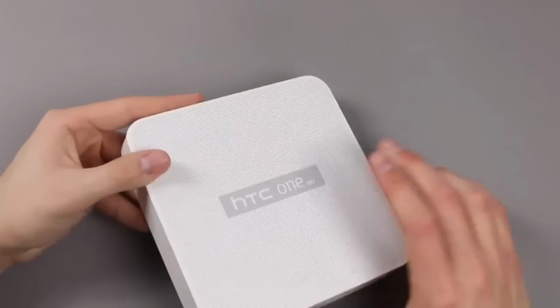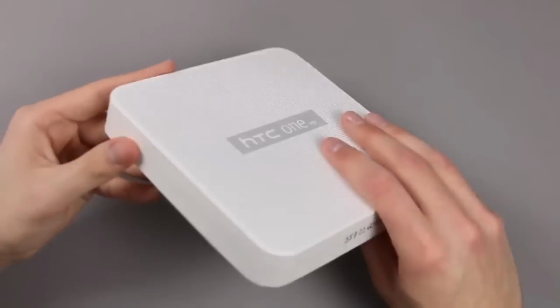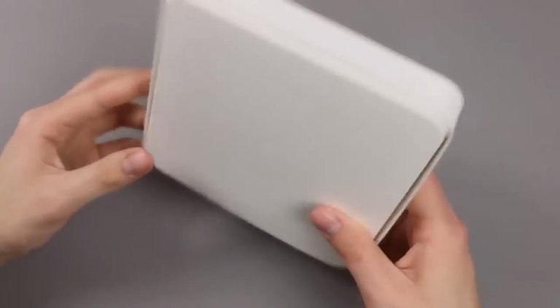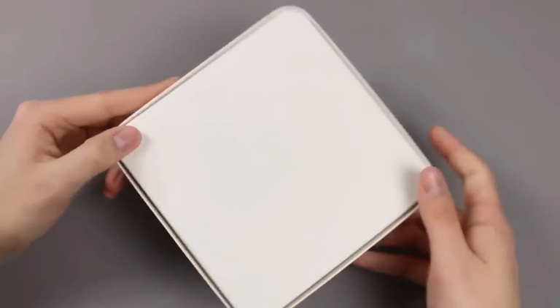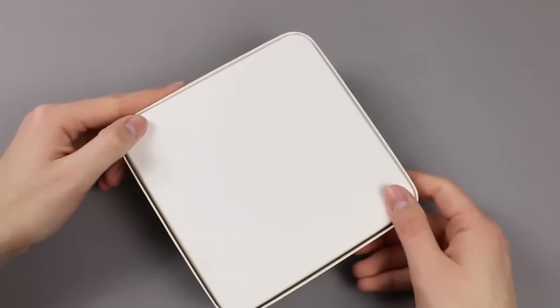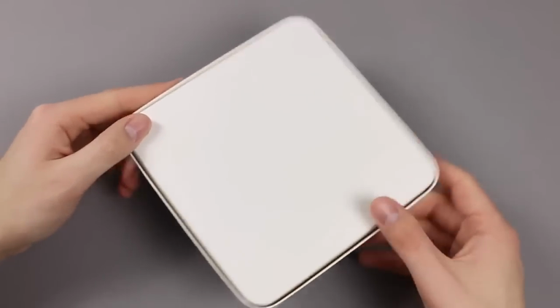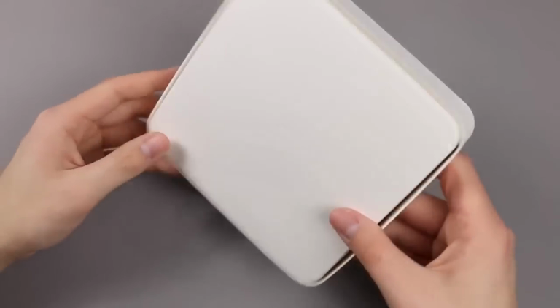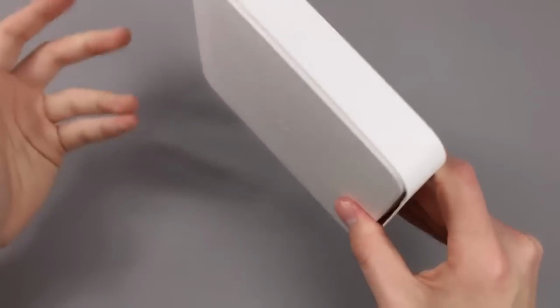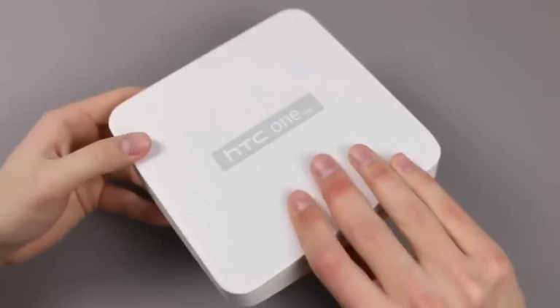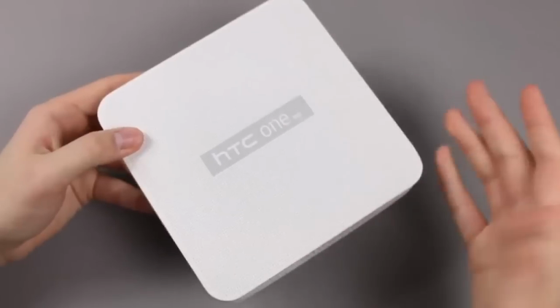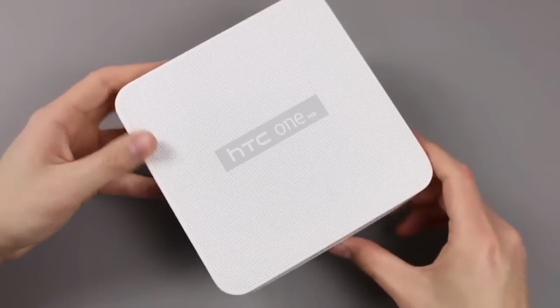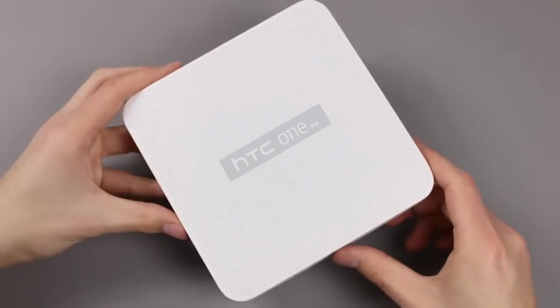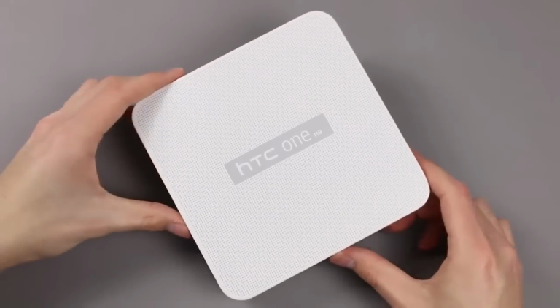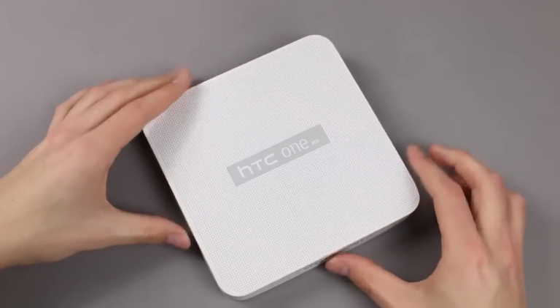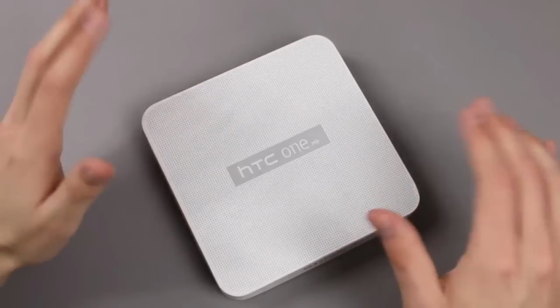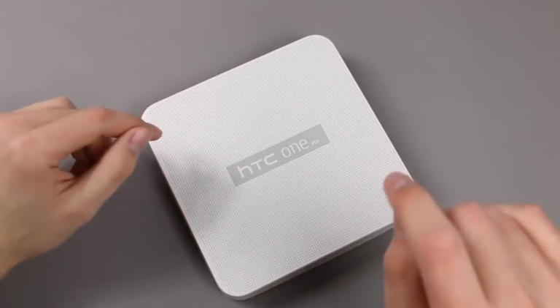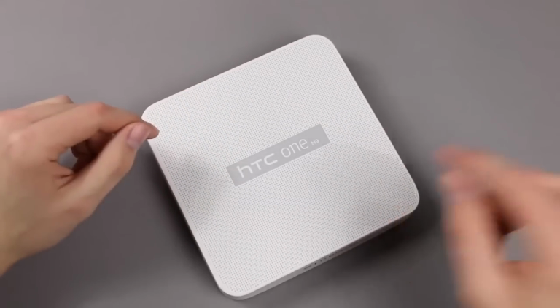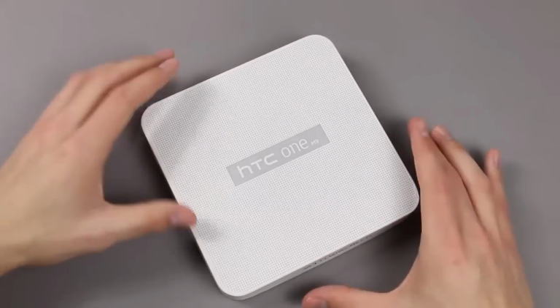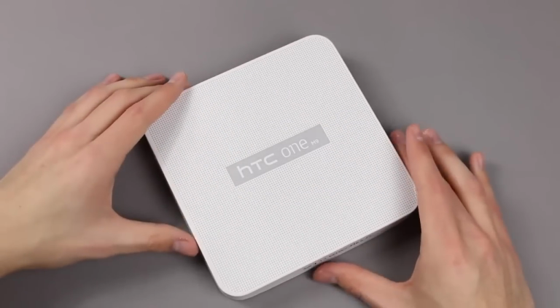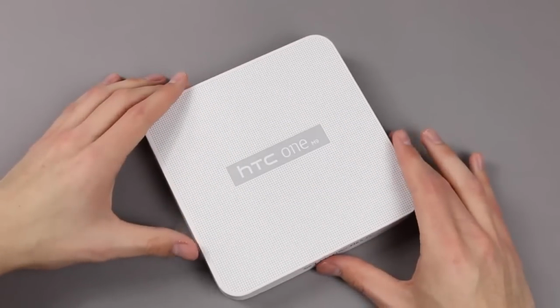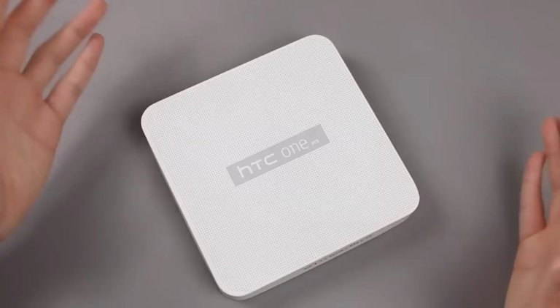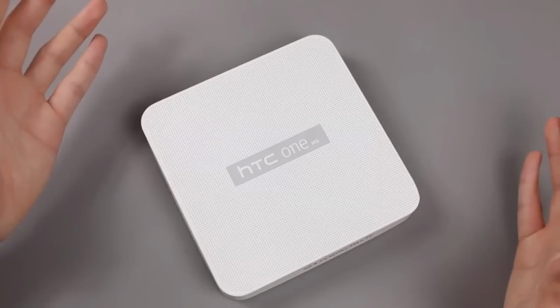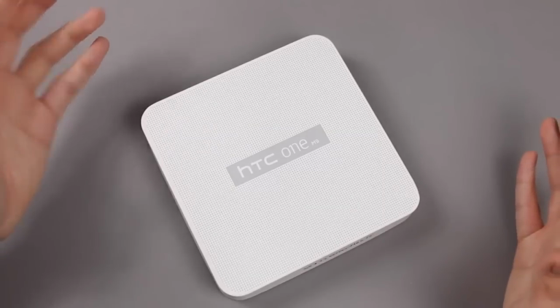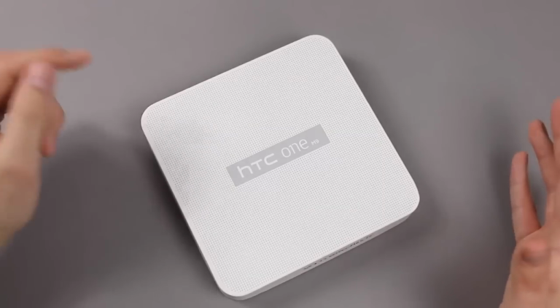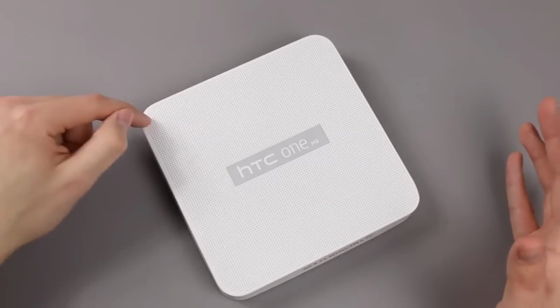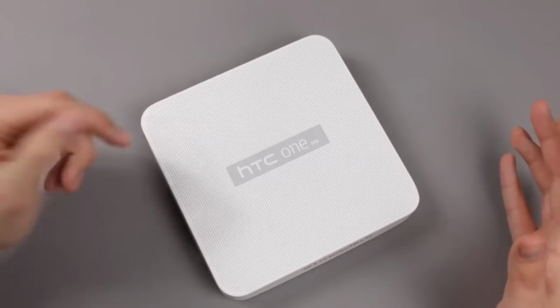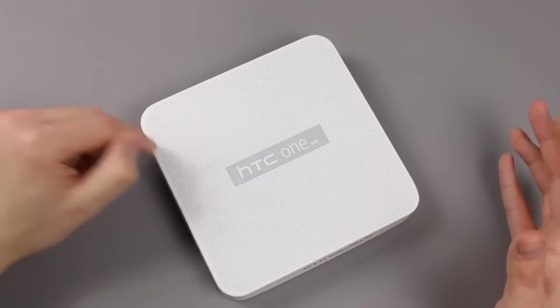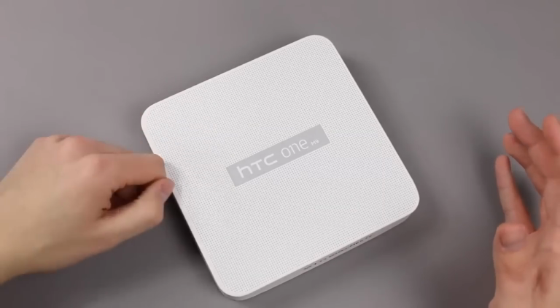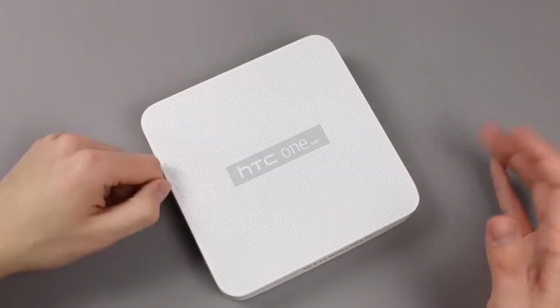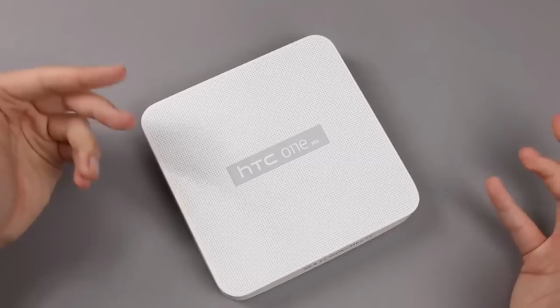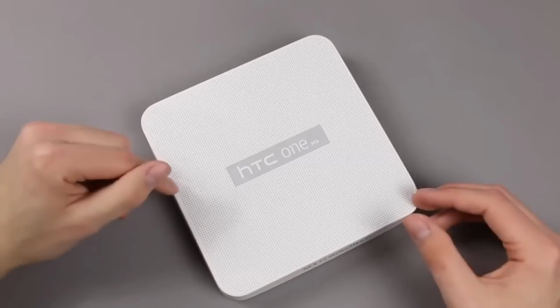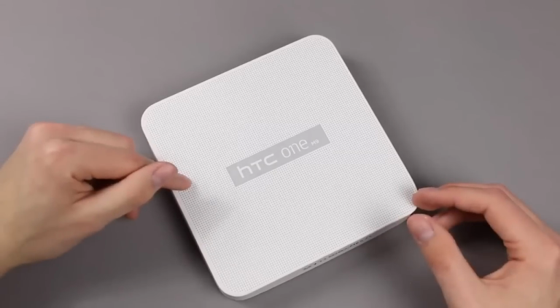On the side and also on the back you find completely nothing, and that leads us to the conclusion that this isn't the final packaging. We will see in the end of March when this phone will be released, at least here in Germany.